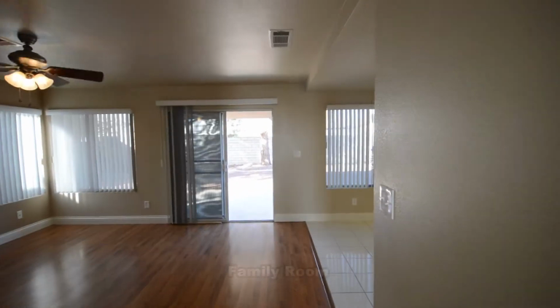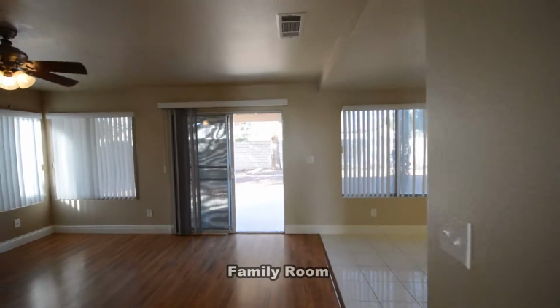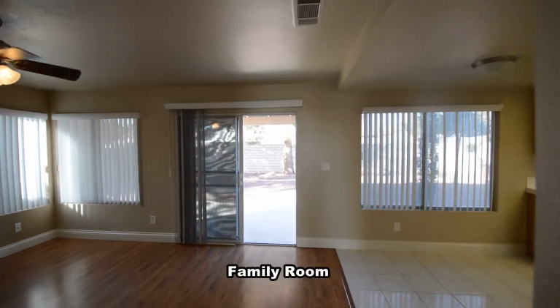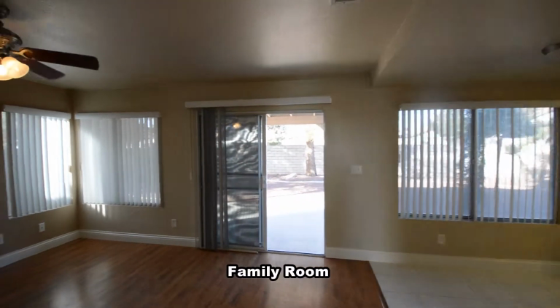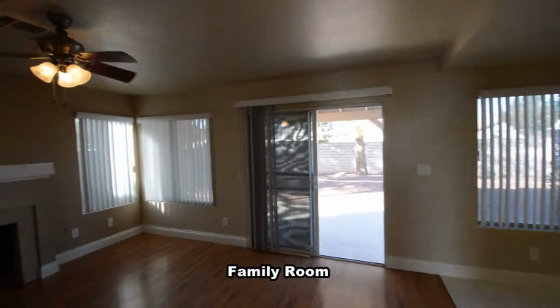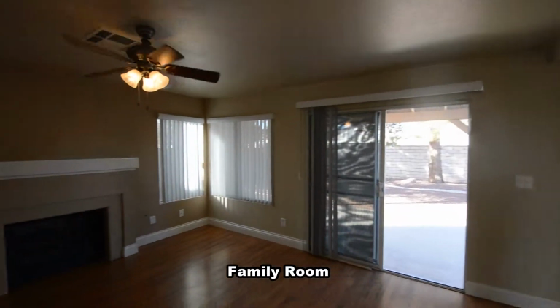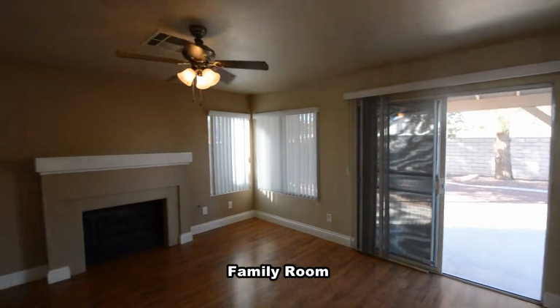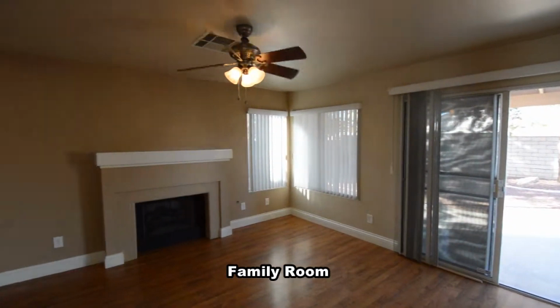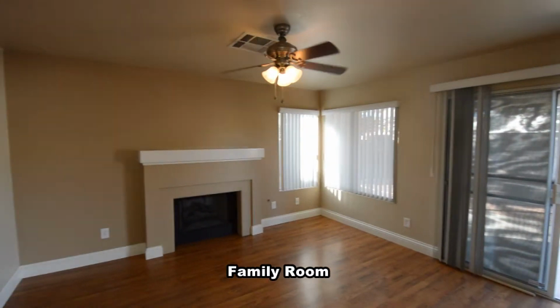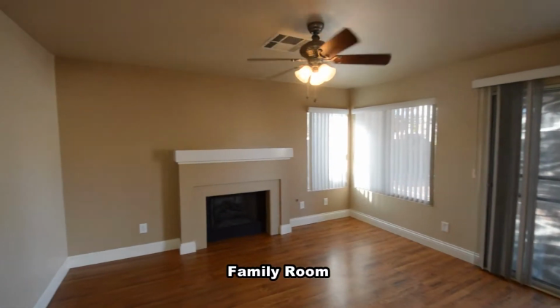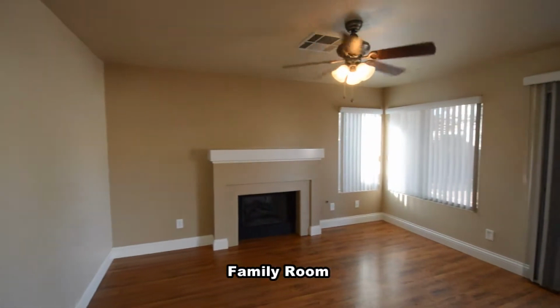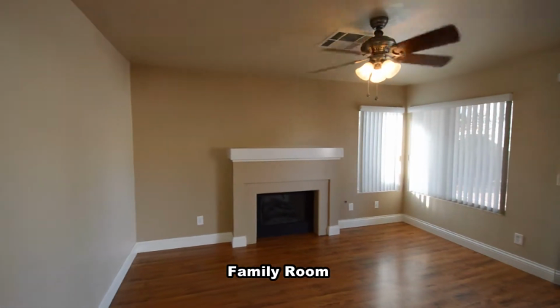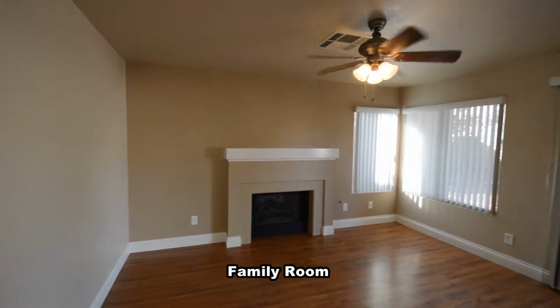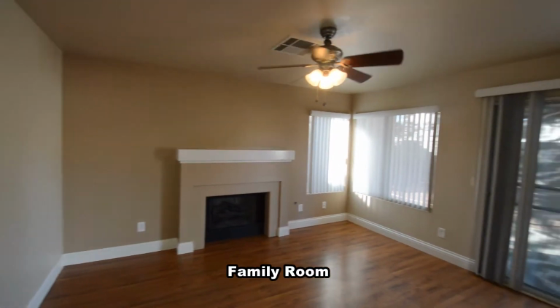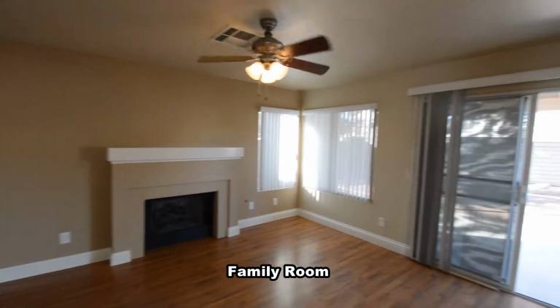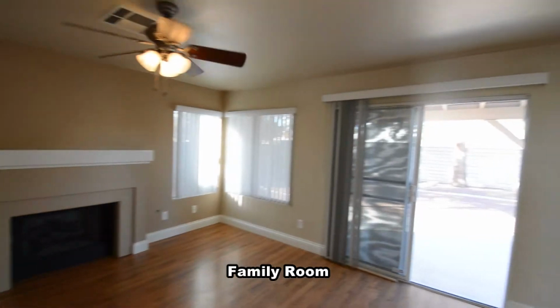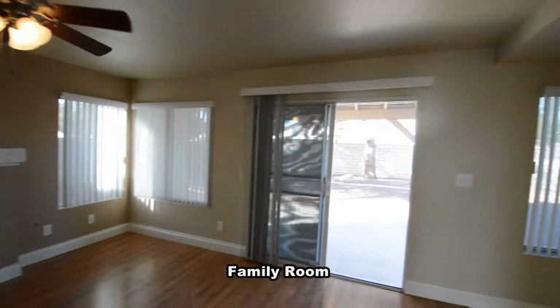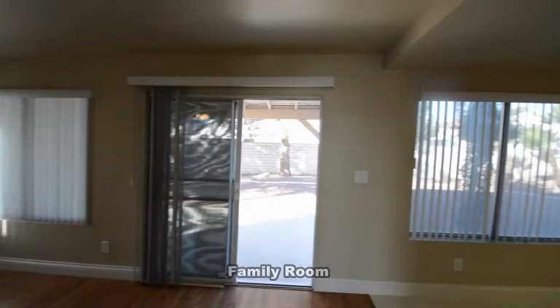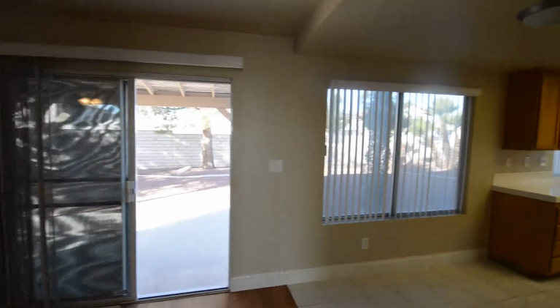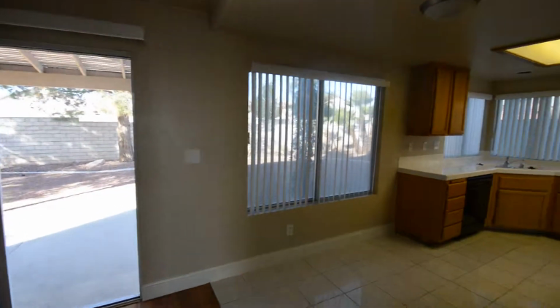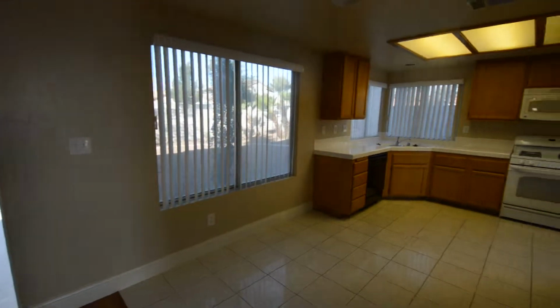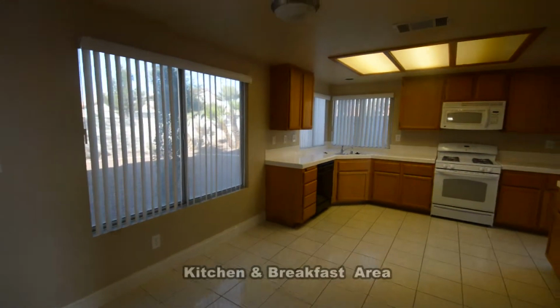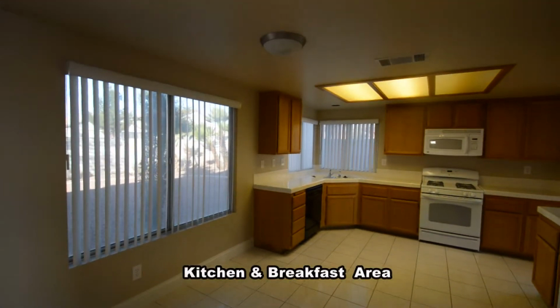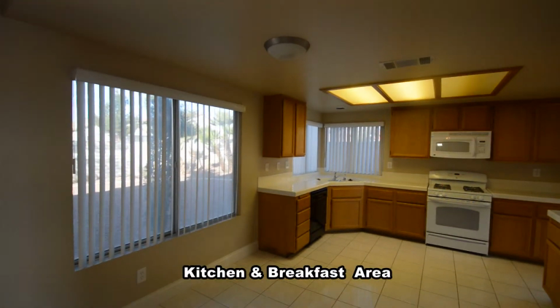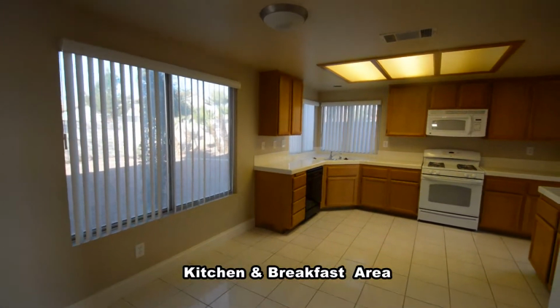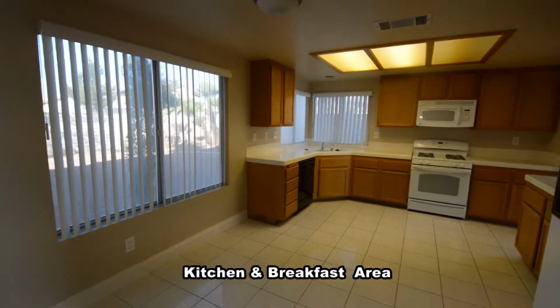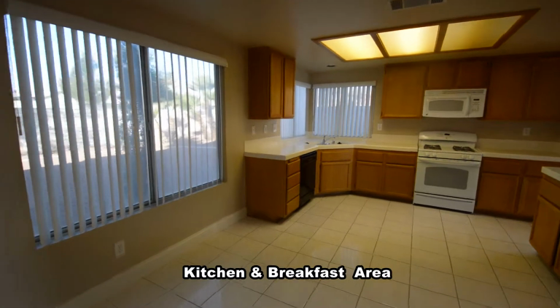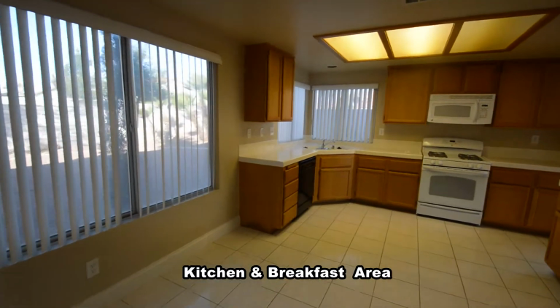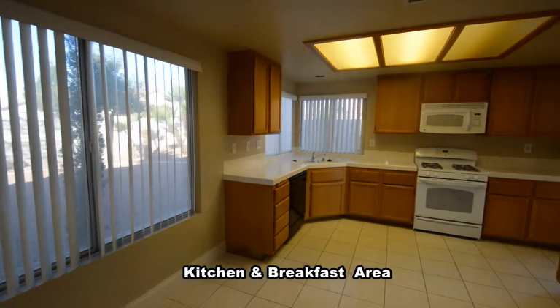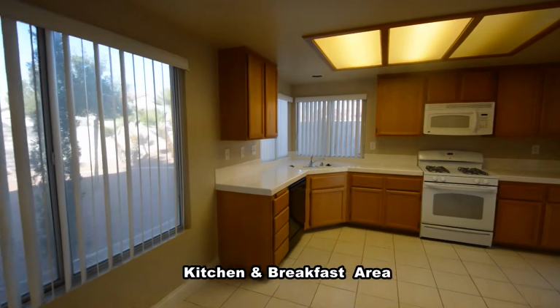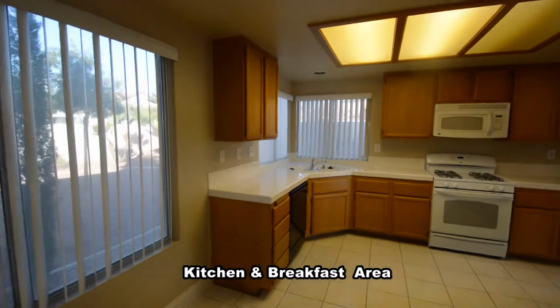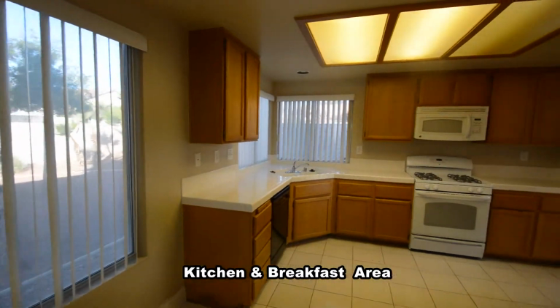The family room is separate and has a ceiling fan with light and a gas fireplace. The kitchen and breakfast area has a tile floor, tile countertop, and all the appliances.